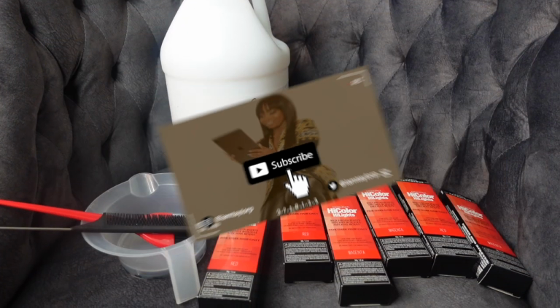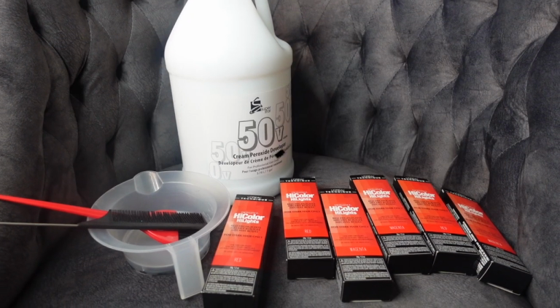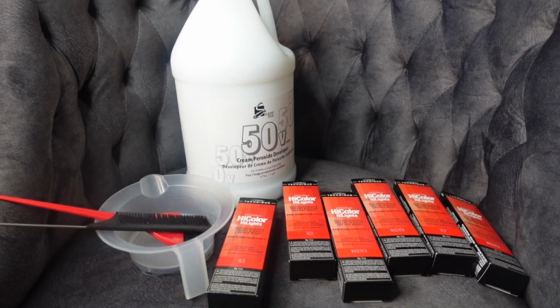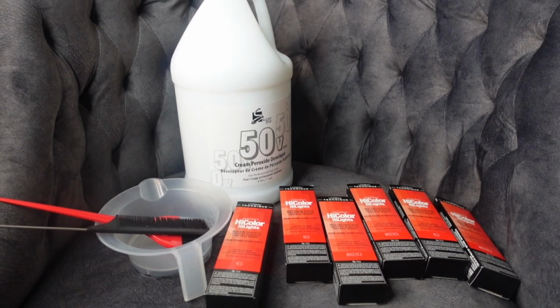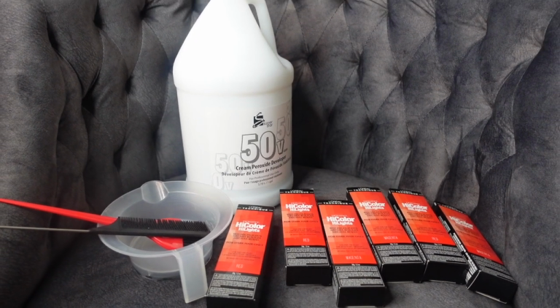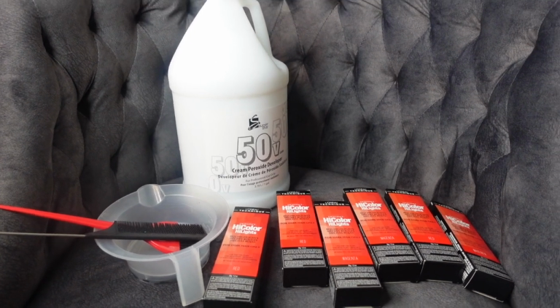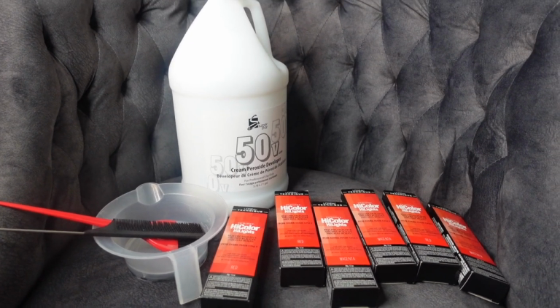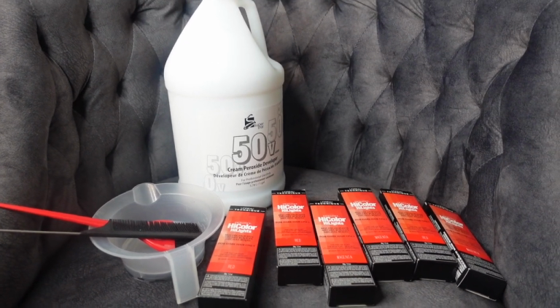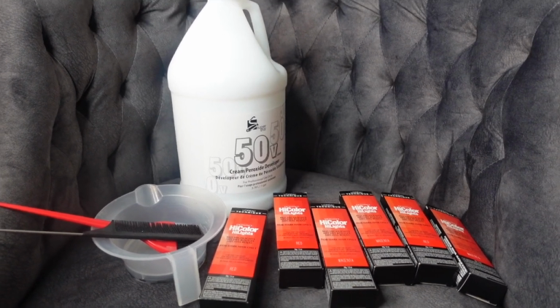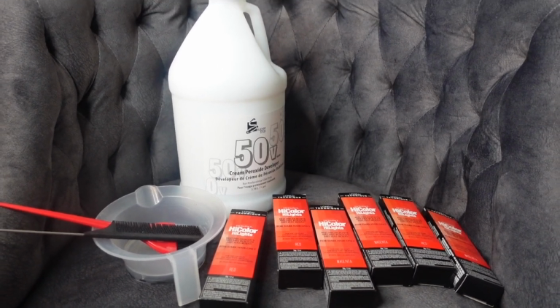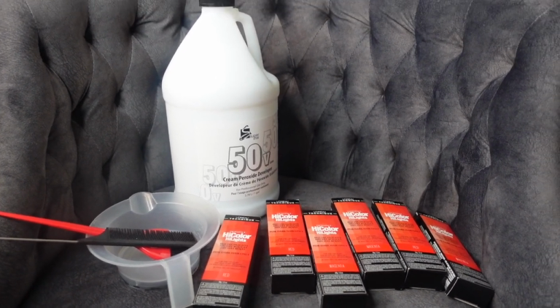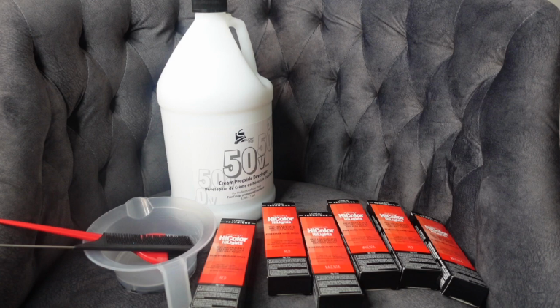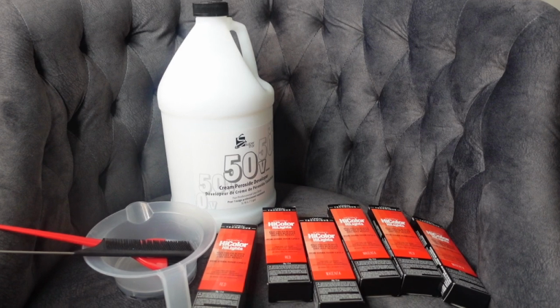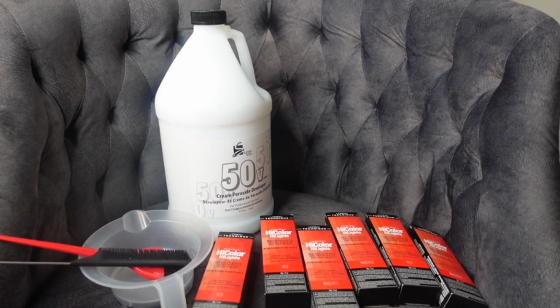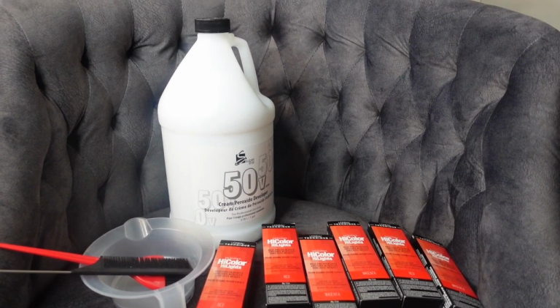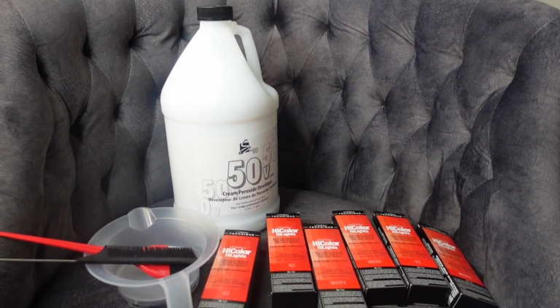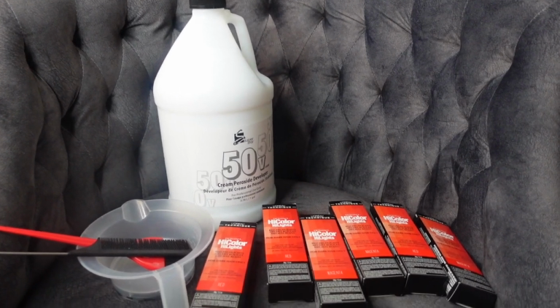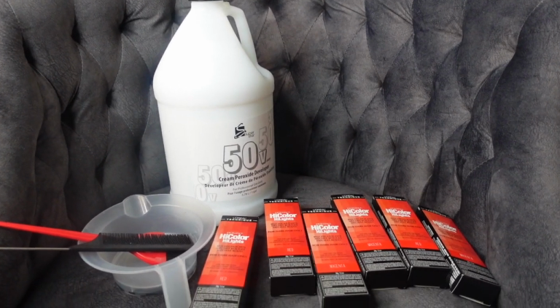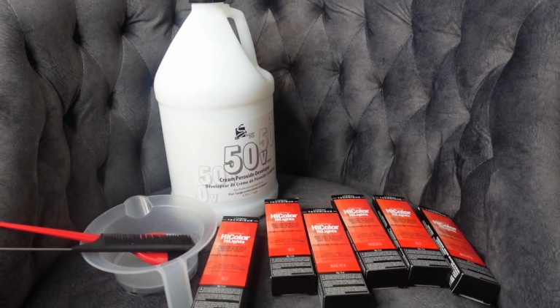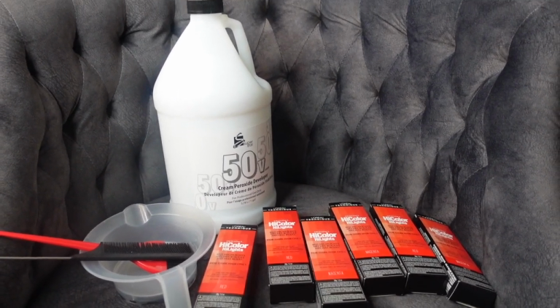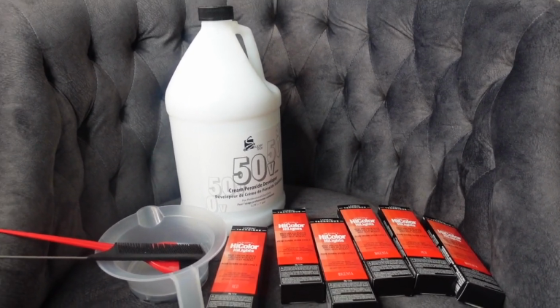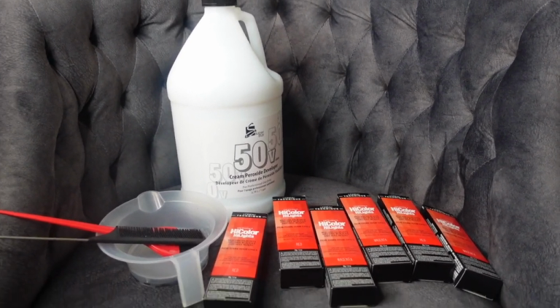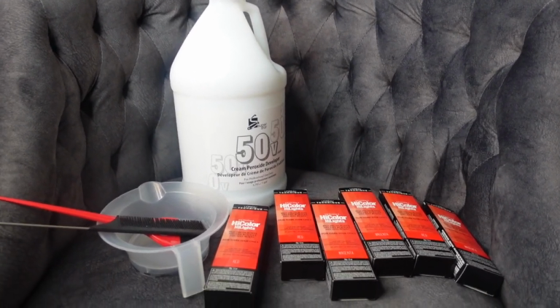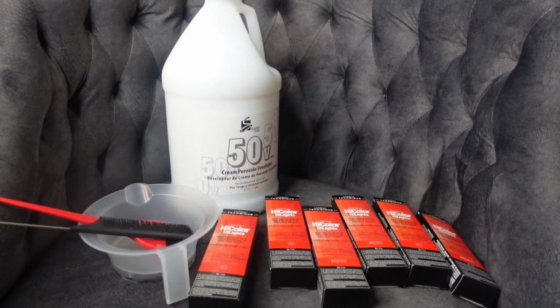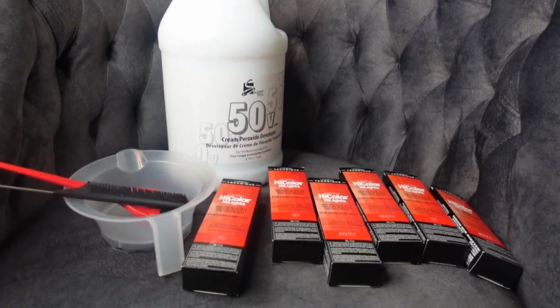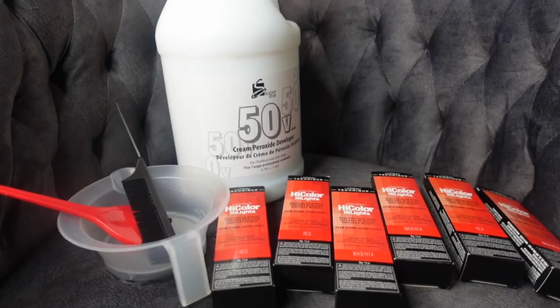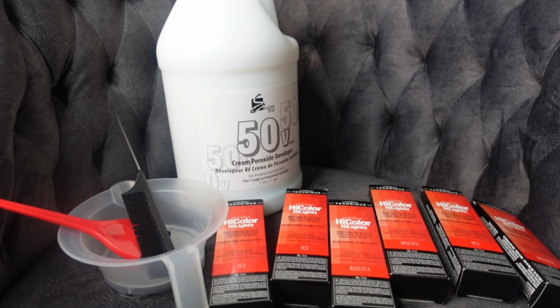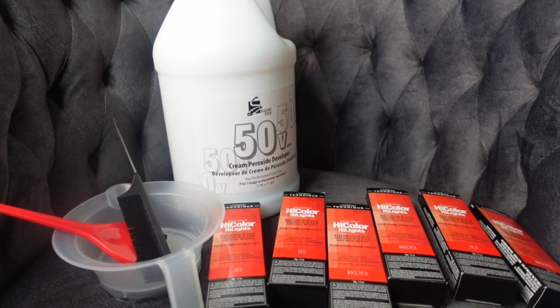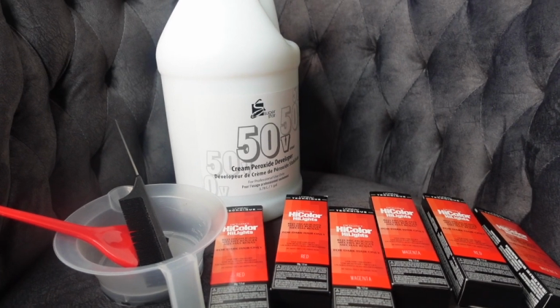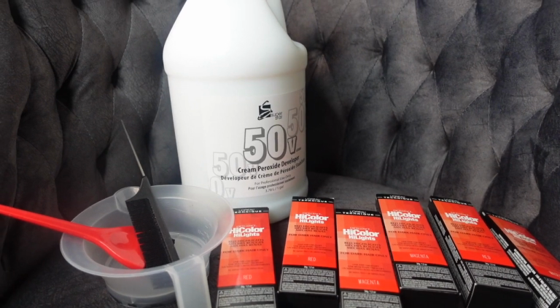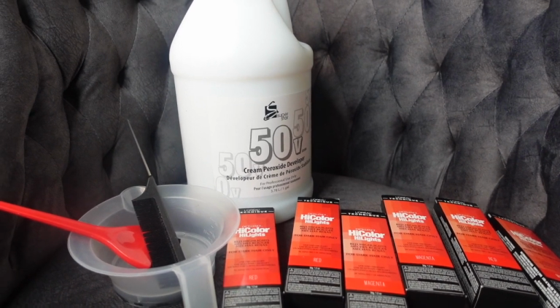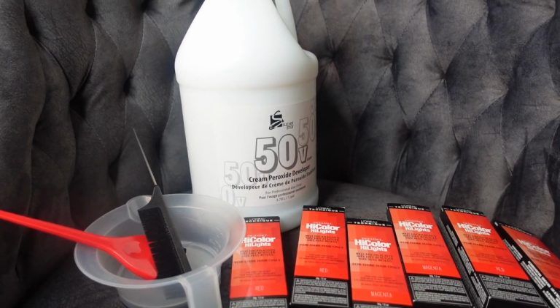Welcome back to my YouTube channel, I am Taylor P. This is literally going to be the most beginner-friendly video on how to dye your hair from black to red.